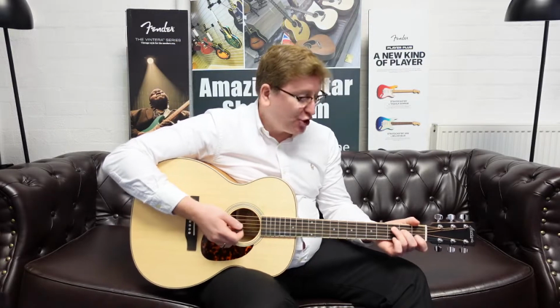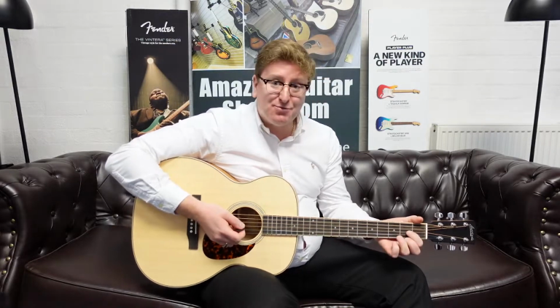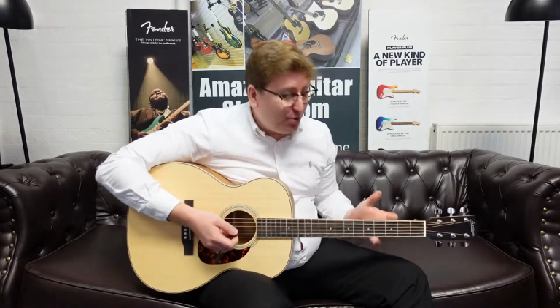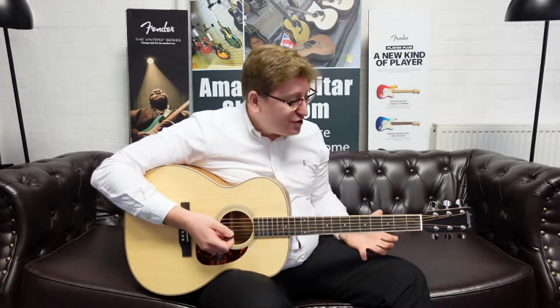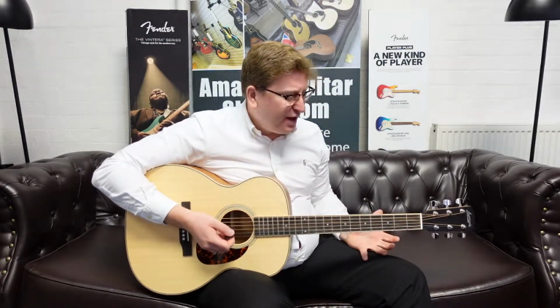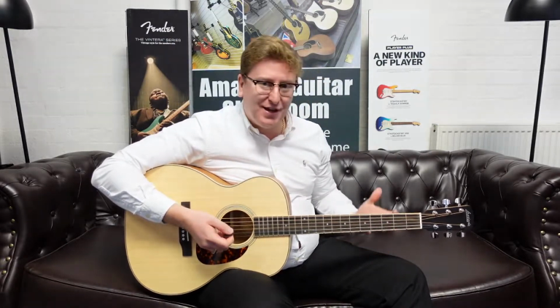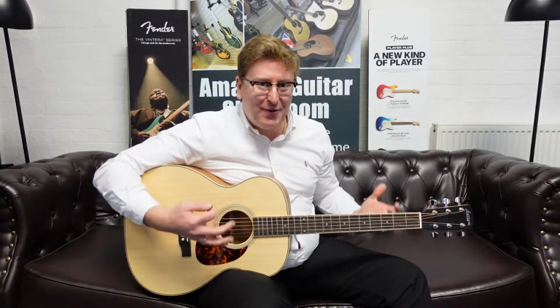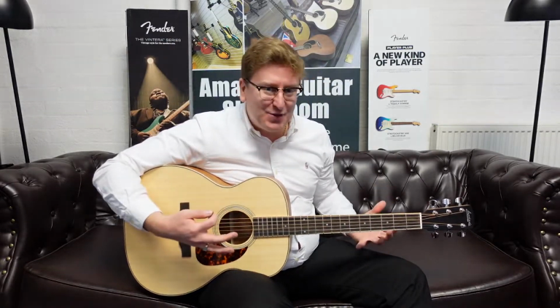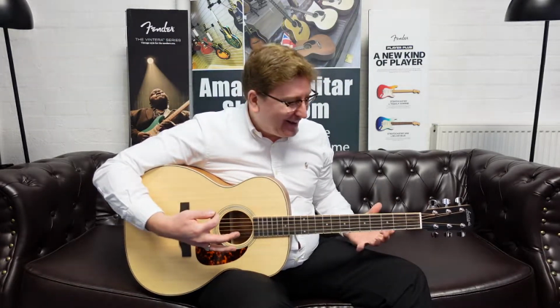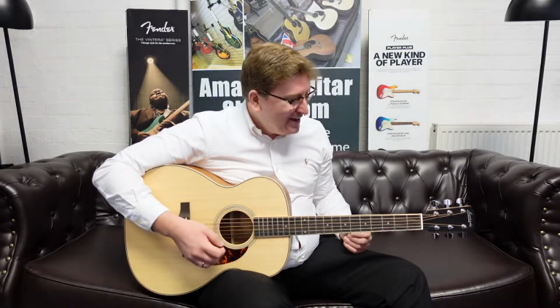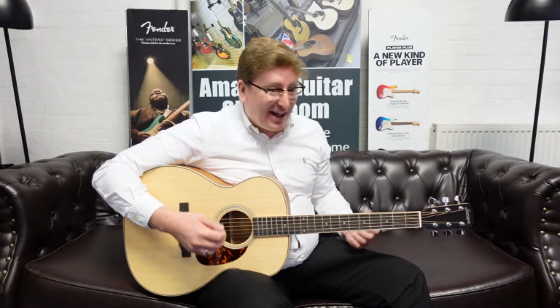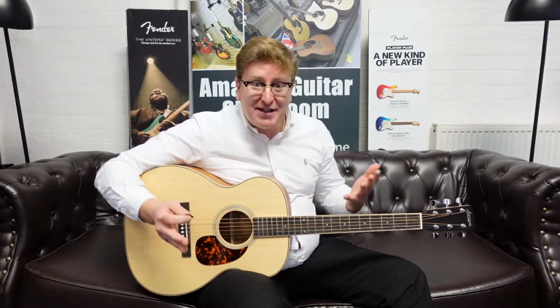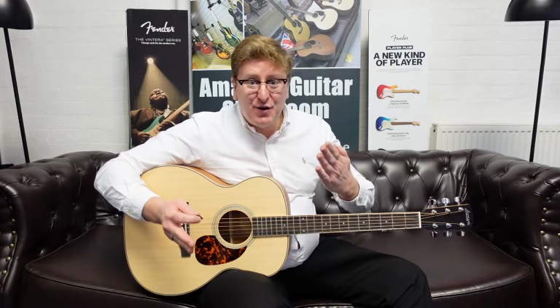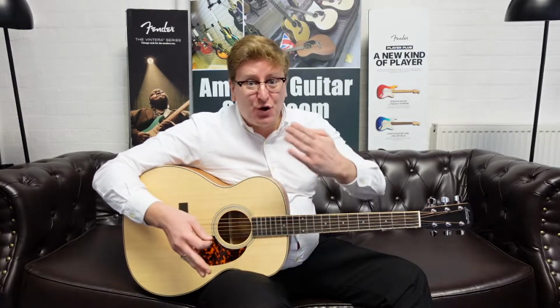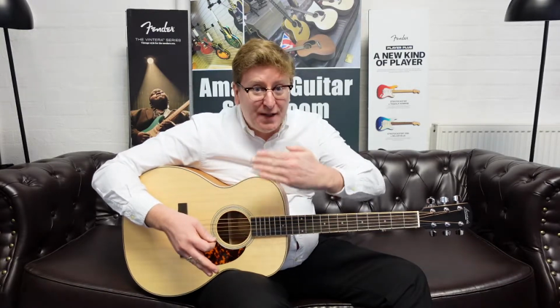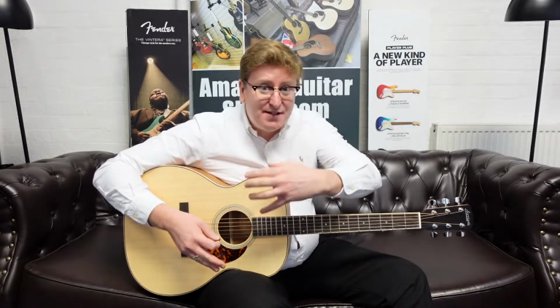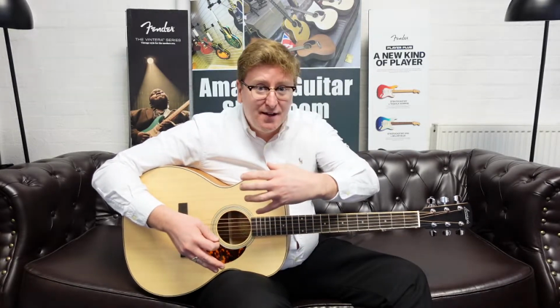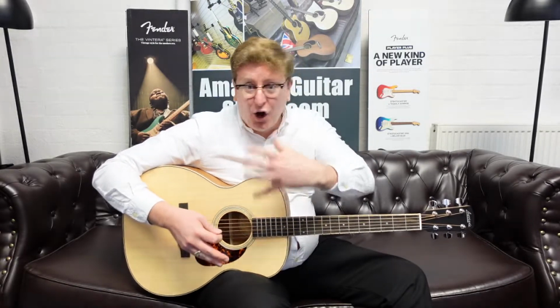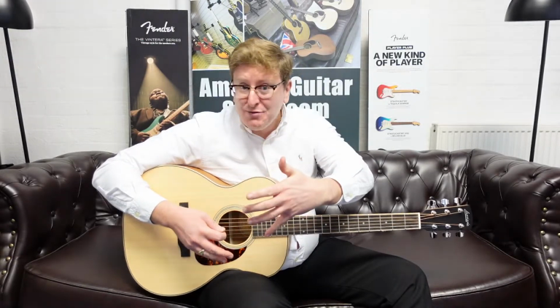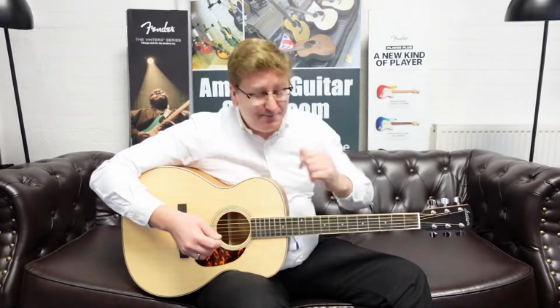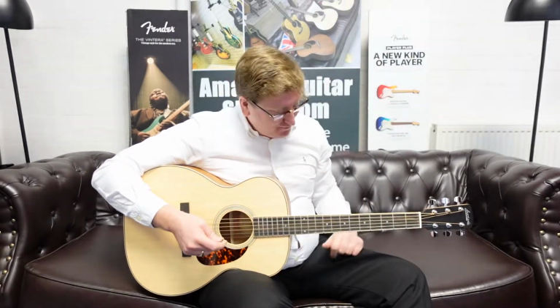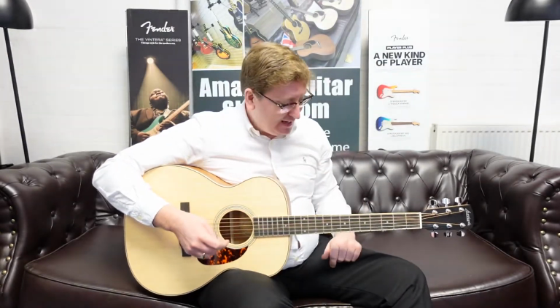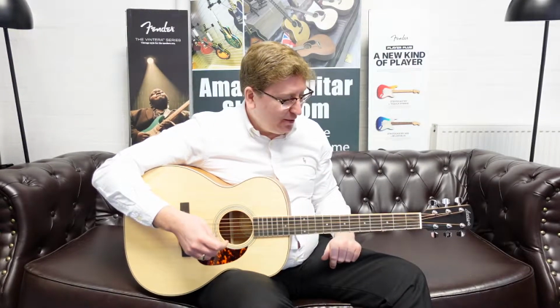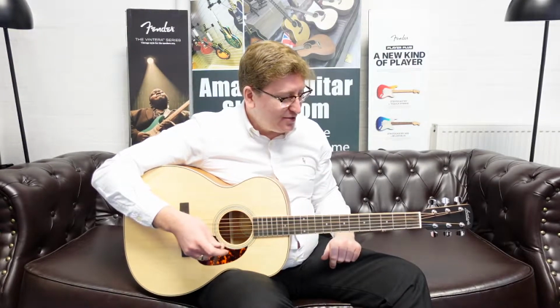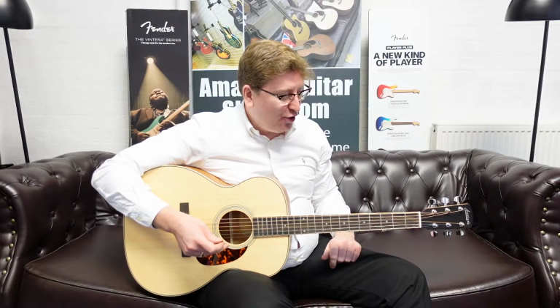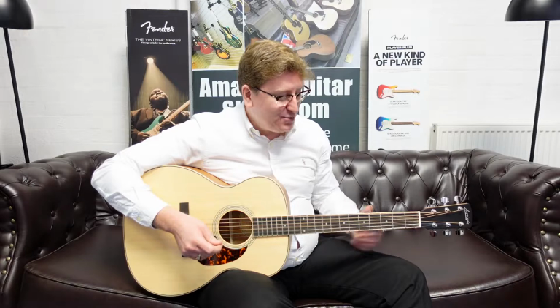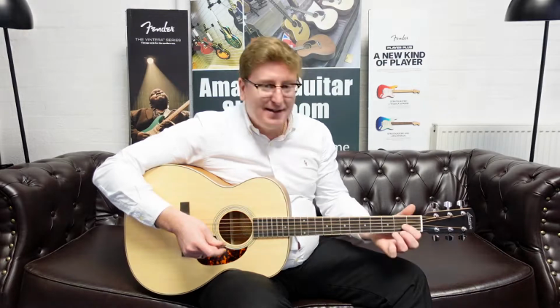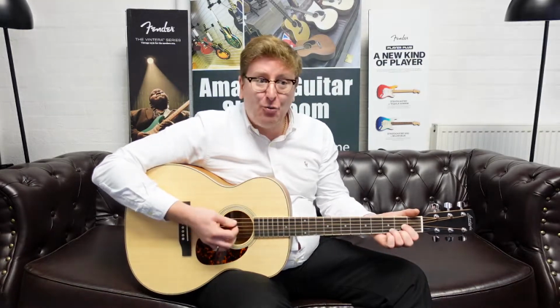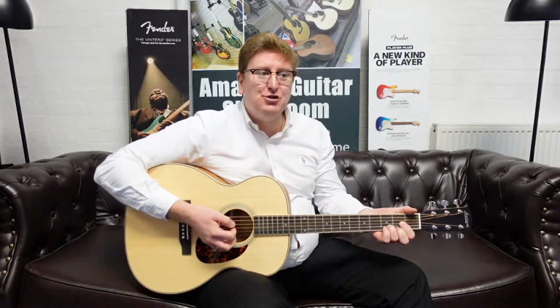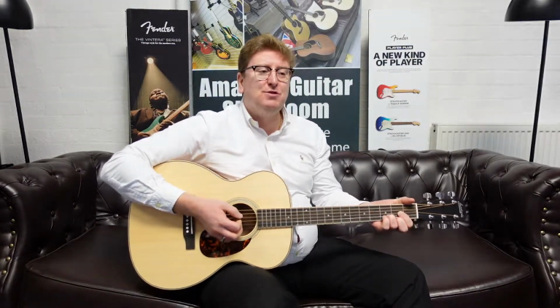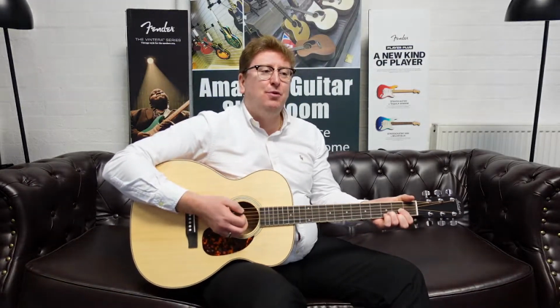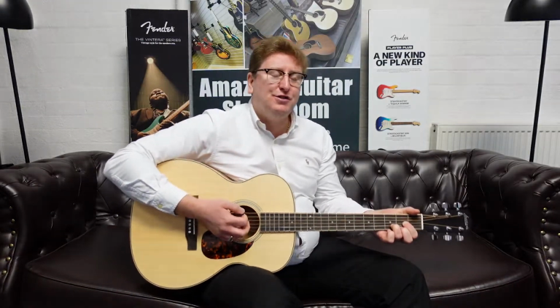I'm just going to play some simple chords on it for you now so you can hear what it sounds like. This video is to accompany that listing on the website so you can hear what it sounds like and hopefully this will help you out. Let's just play some simple chords now.